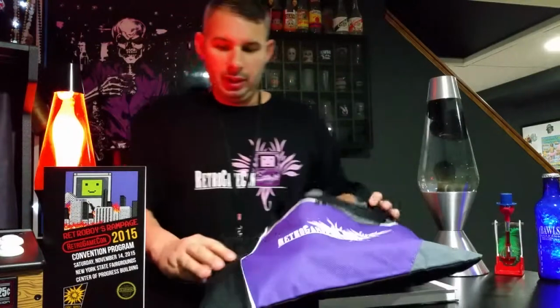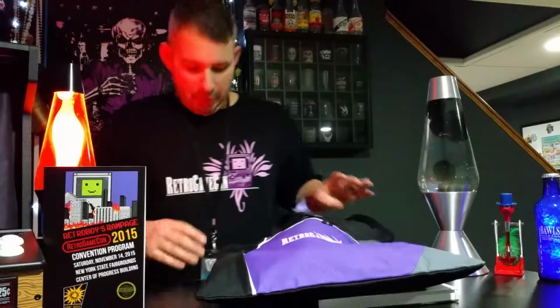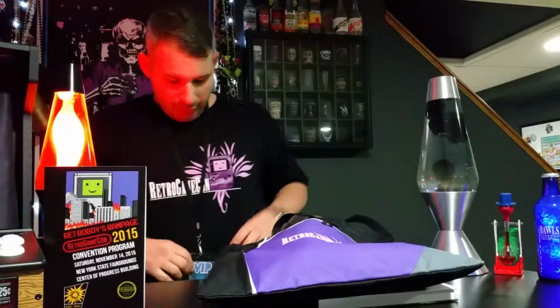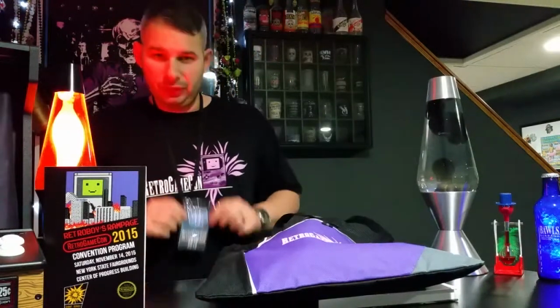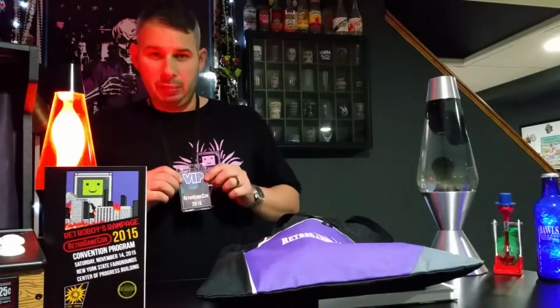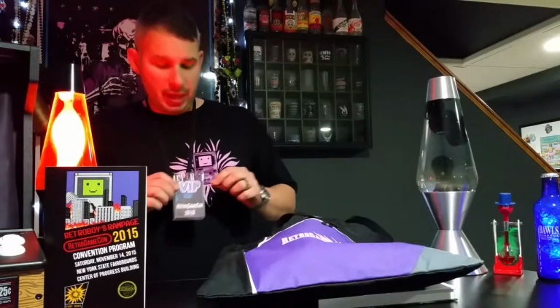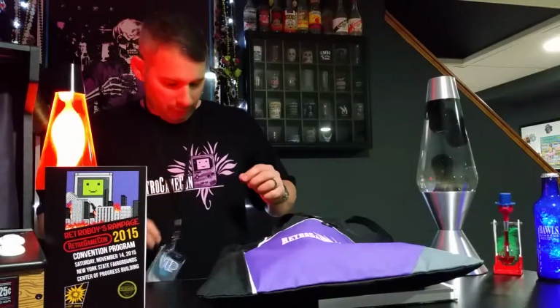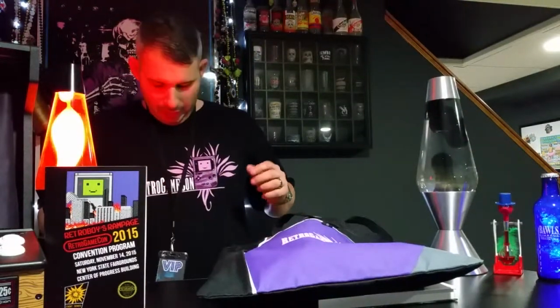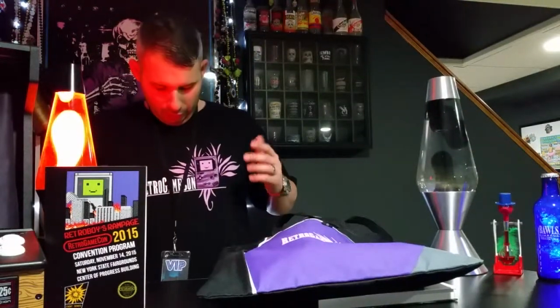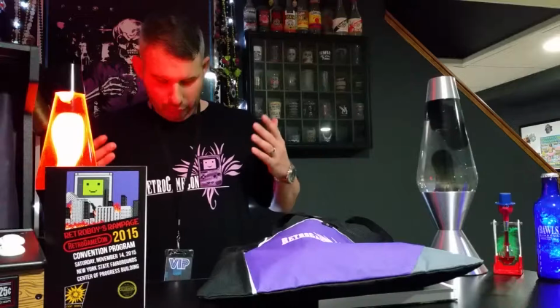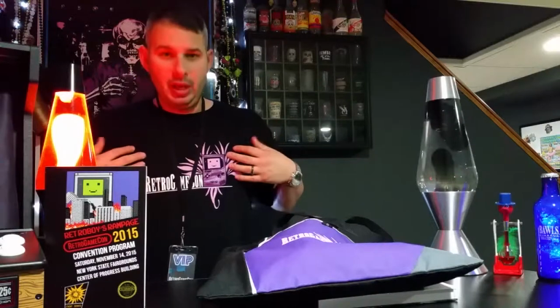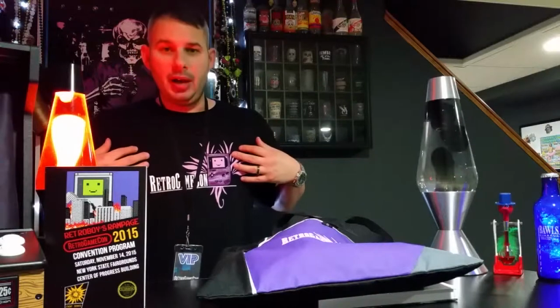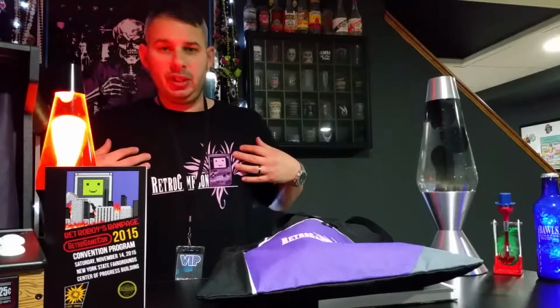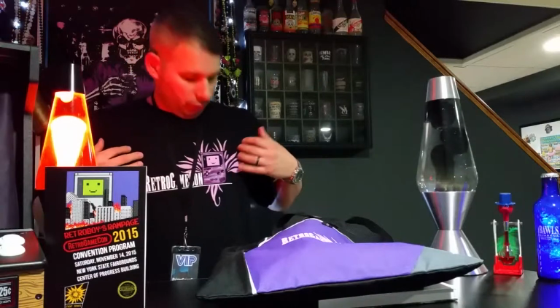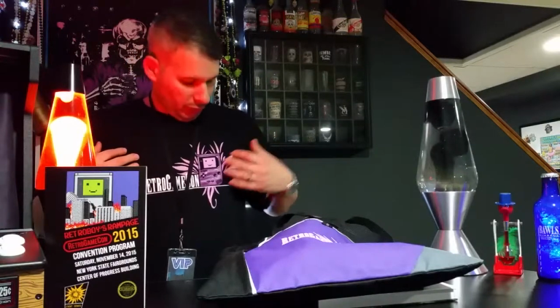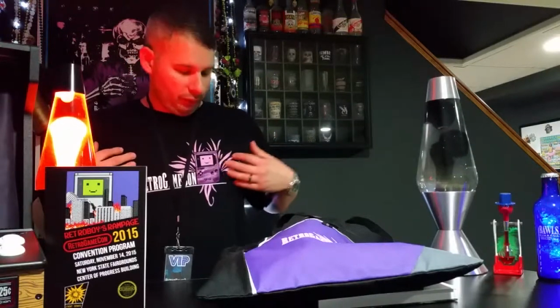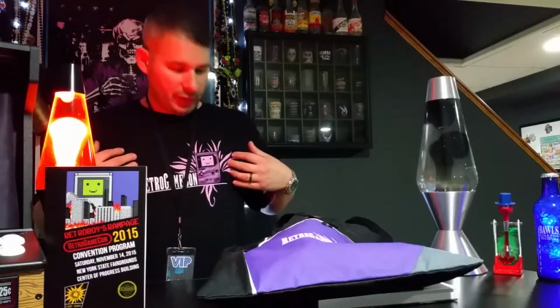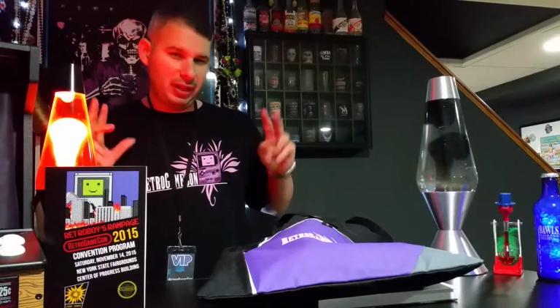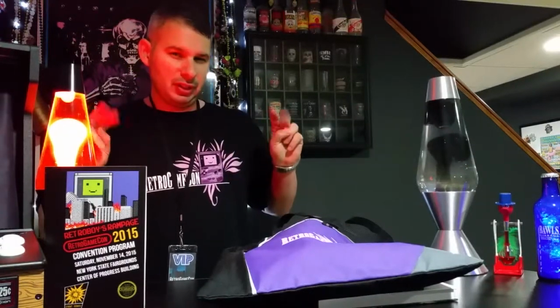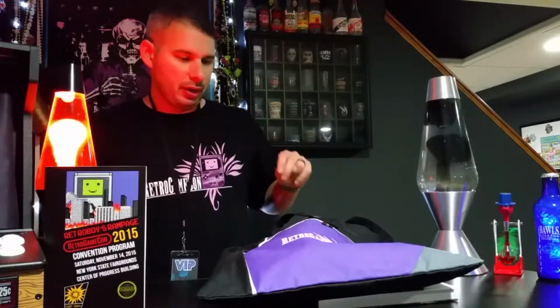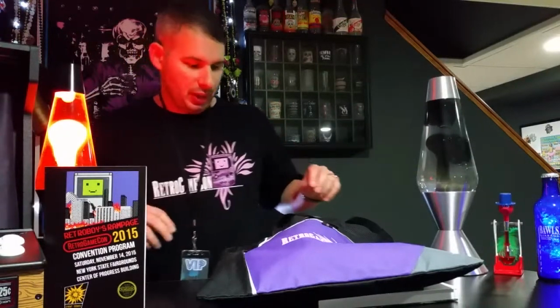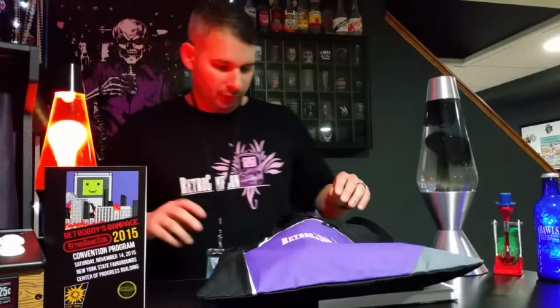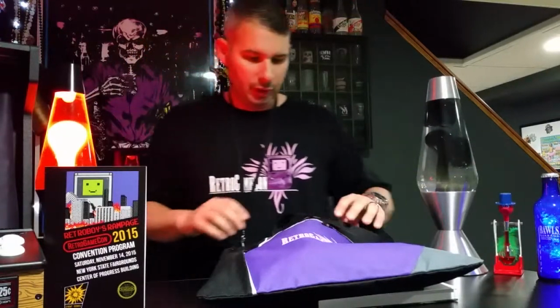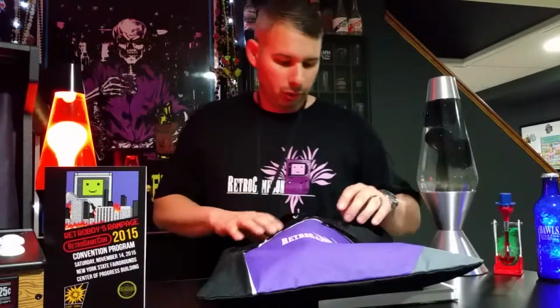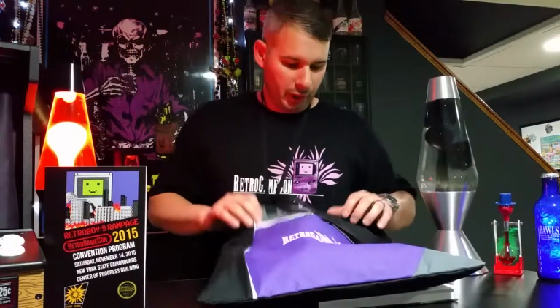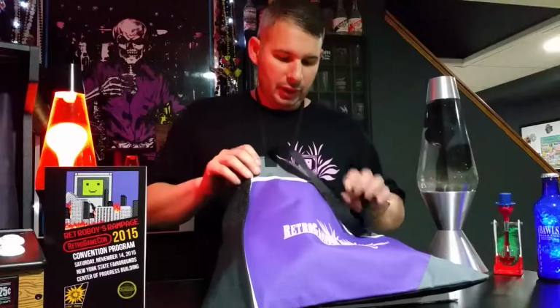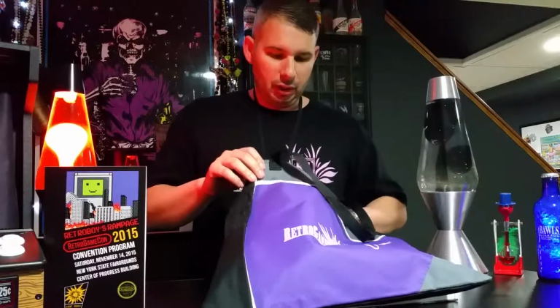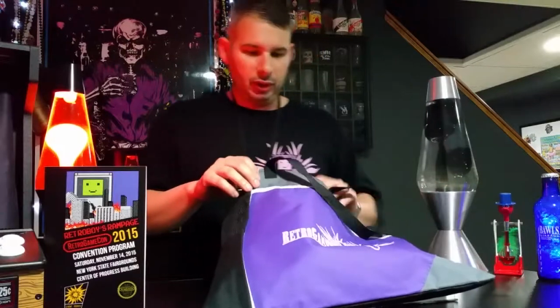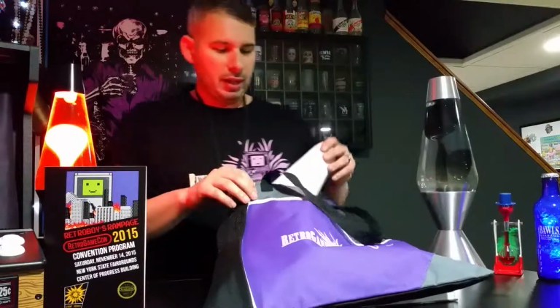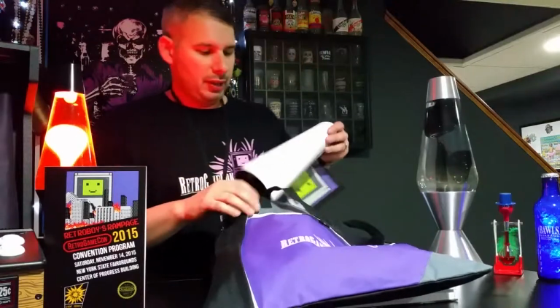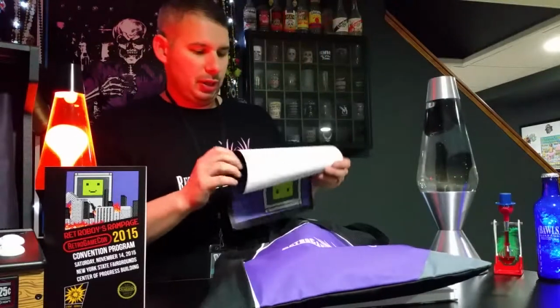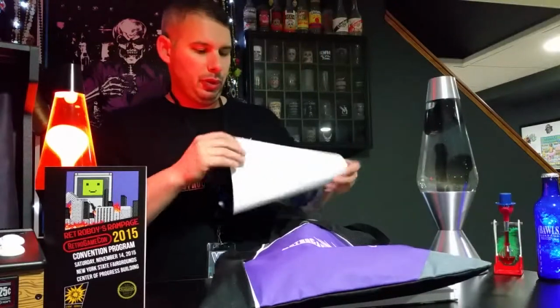As I mentioned, it came with this VIP tag, and also this t-shirt with the Final Fantasy-inspired design. Very cool. Let's take a look inside the bag and see what it came with.